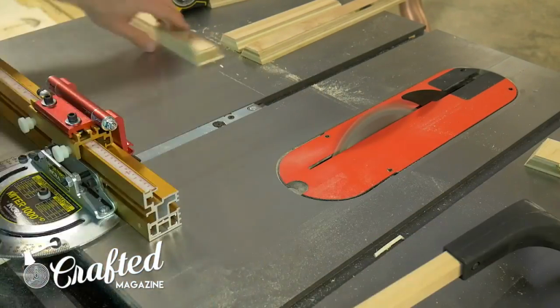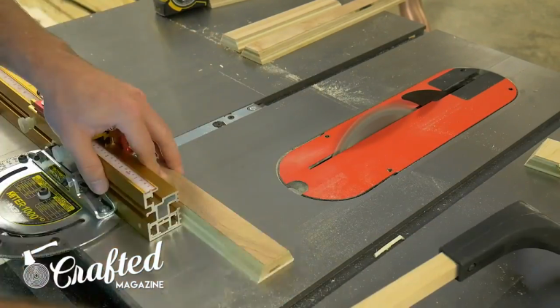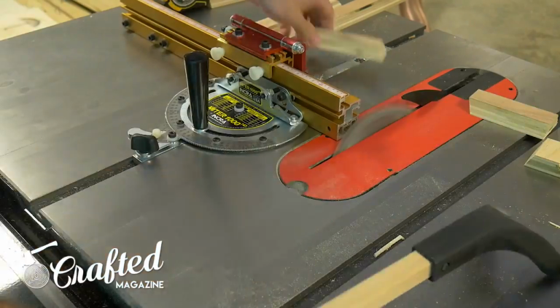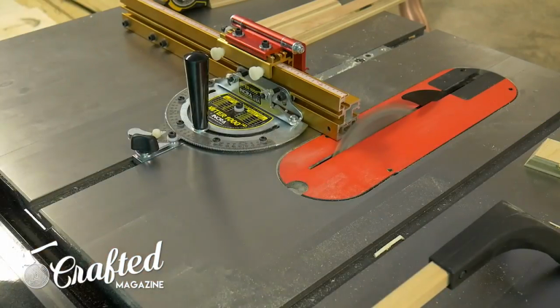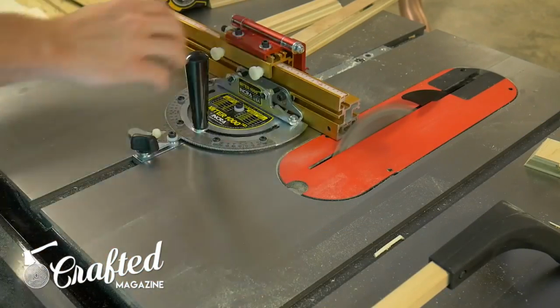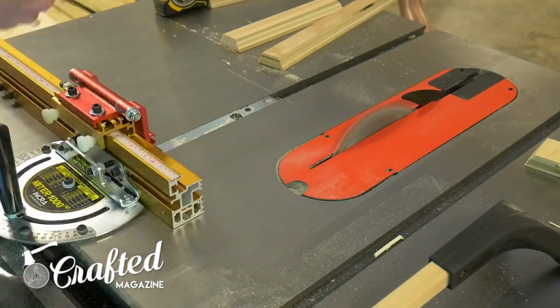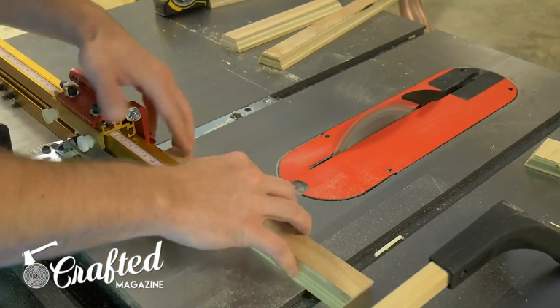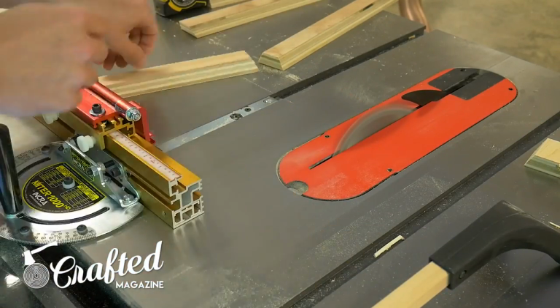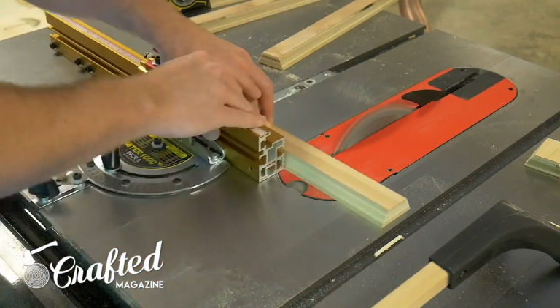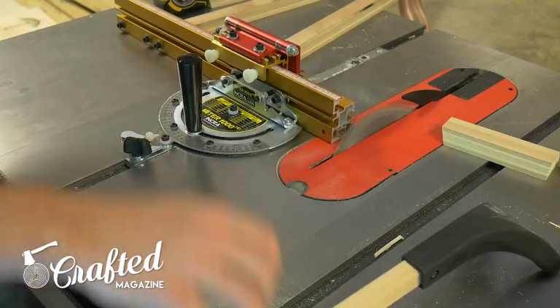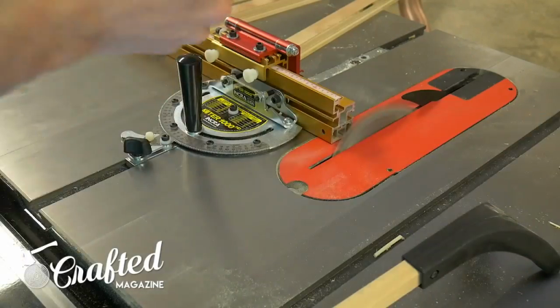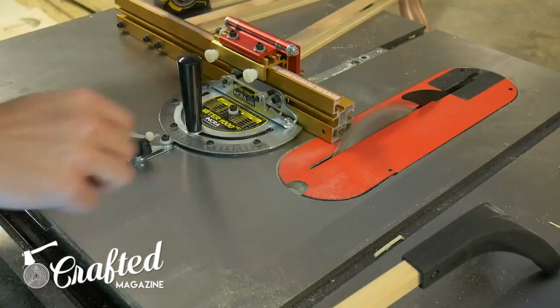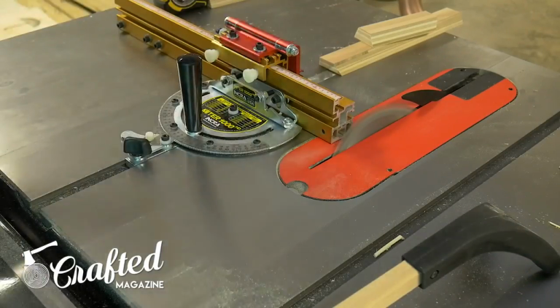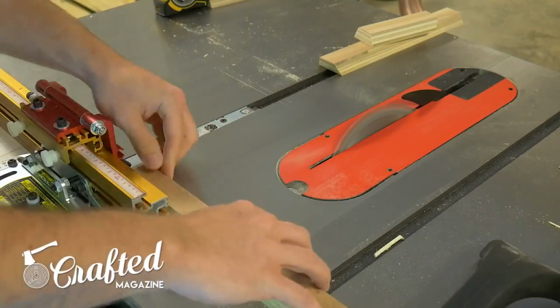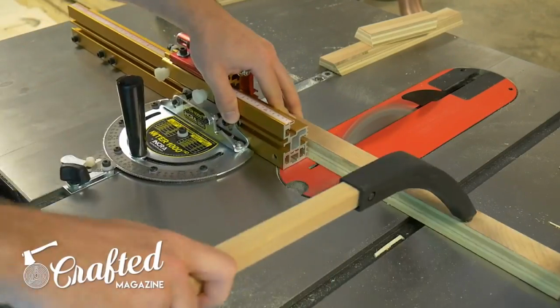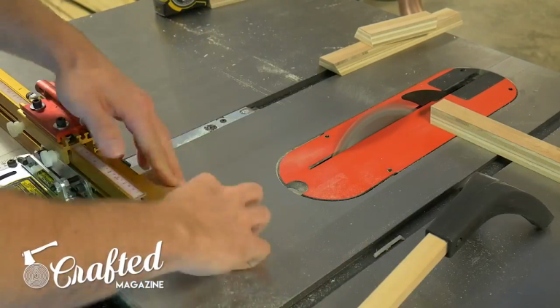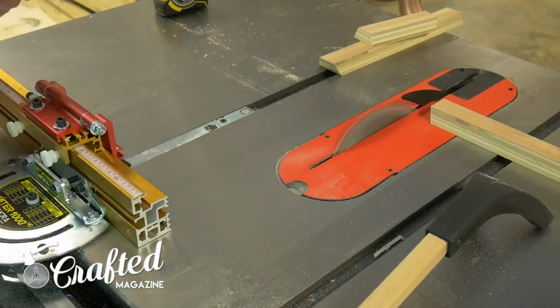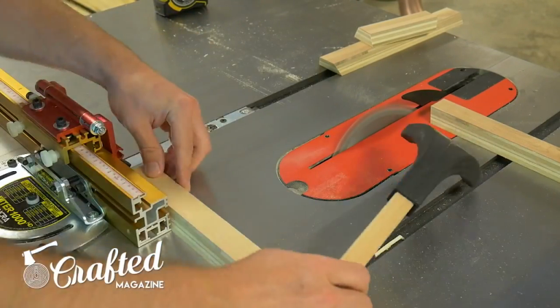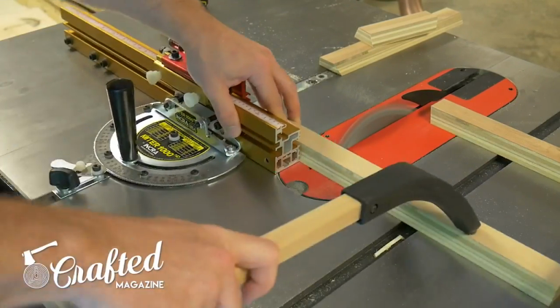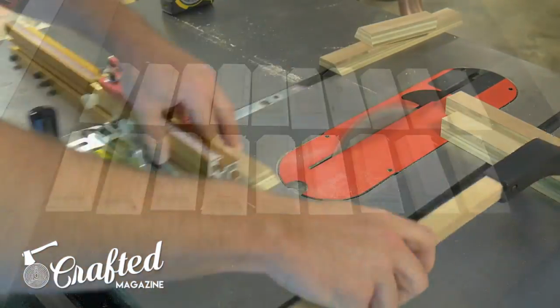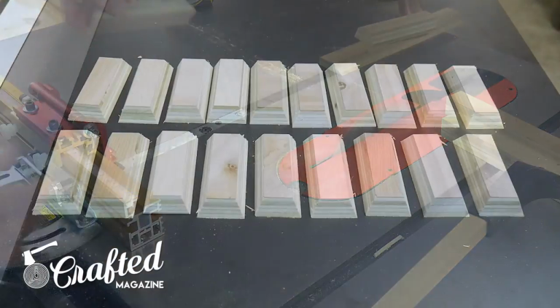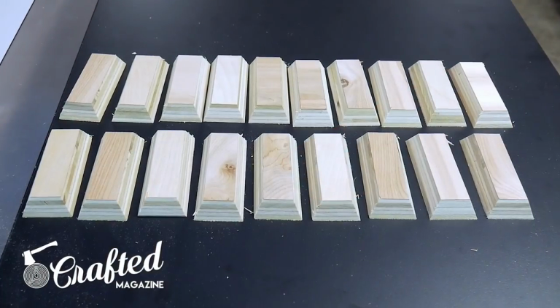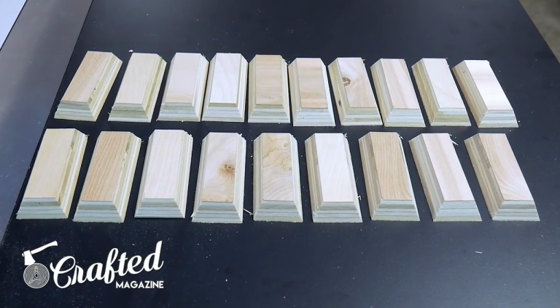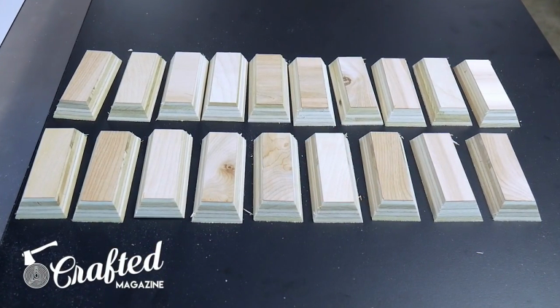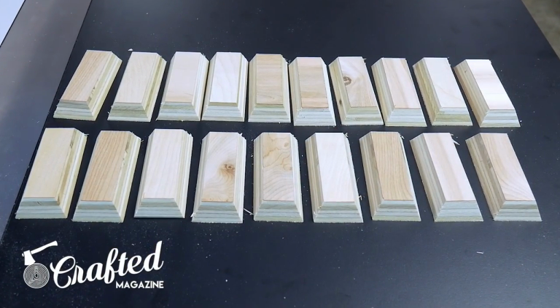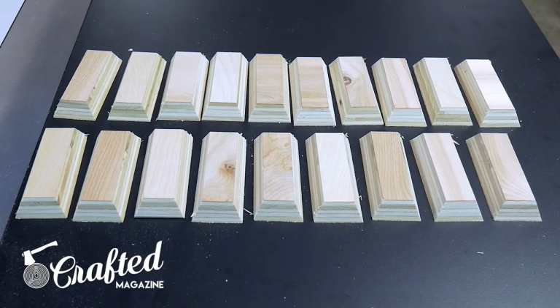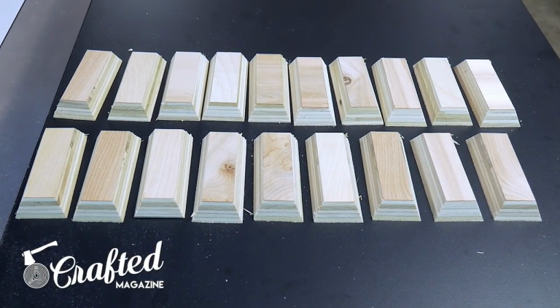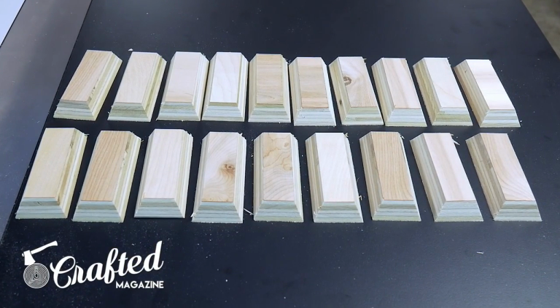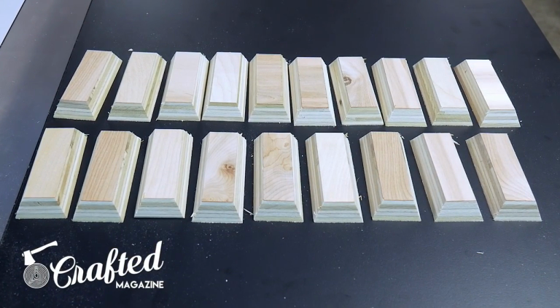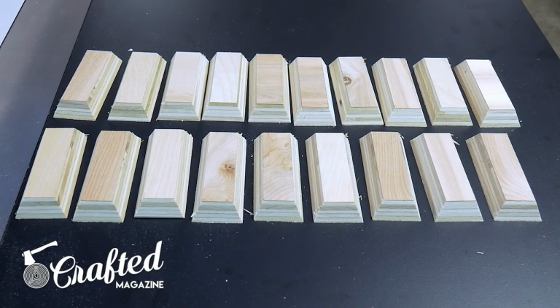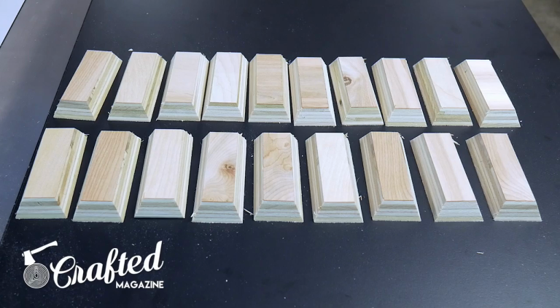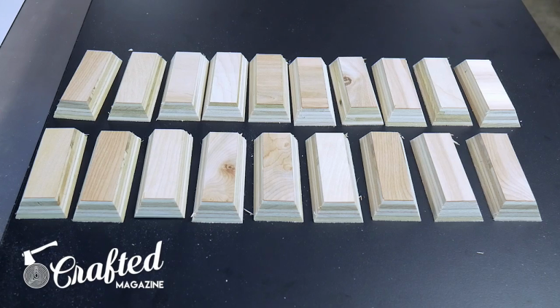Do not use your table saw fence for these cuts — that would be asking for kickback. Make the same cross cut on this side of all the drawer pulls and you'll end up with something like these. In this shot you're seeing the back of the drawer pulls and you can start to see how they're going to look when they're finished.